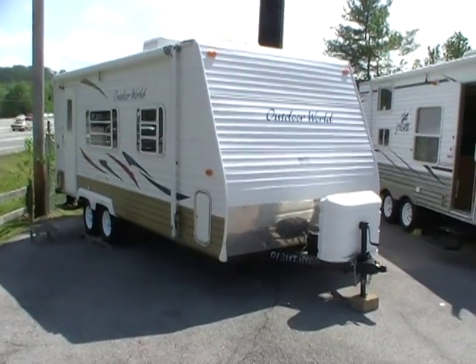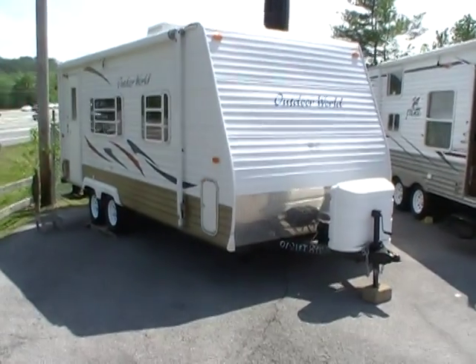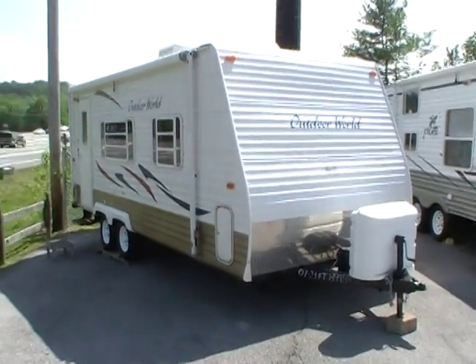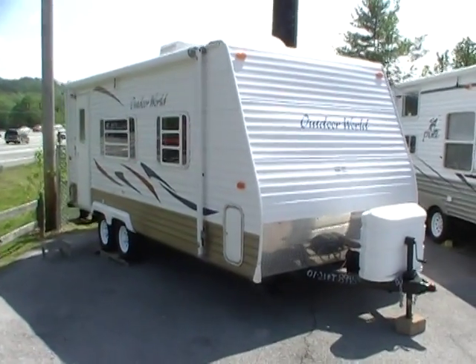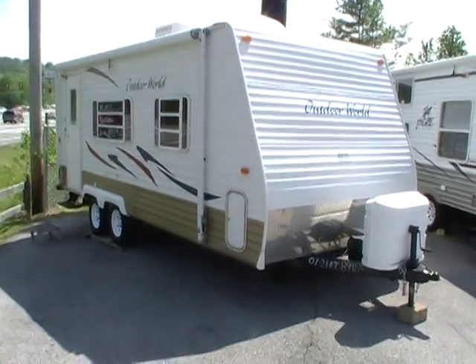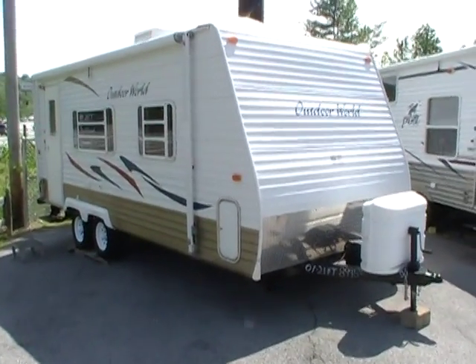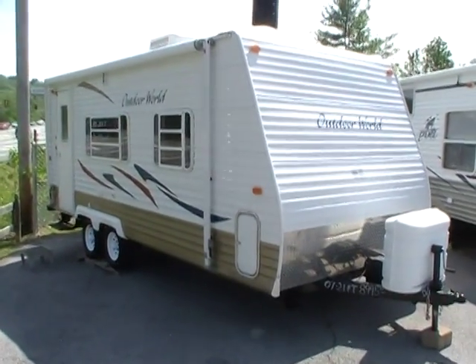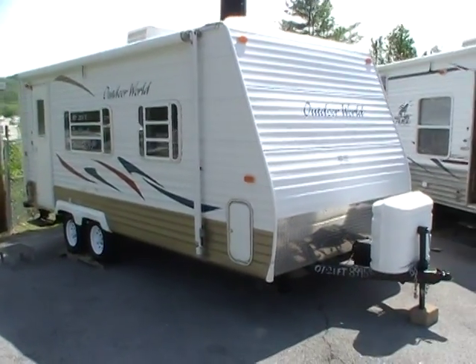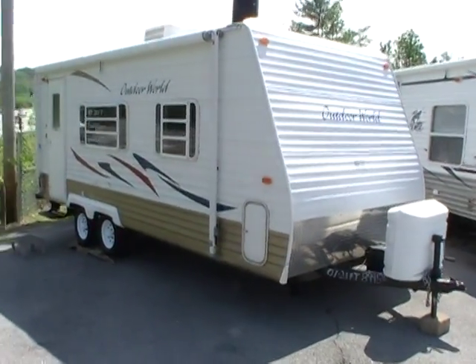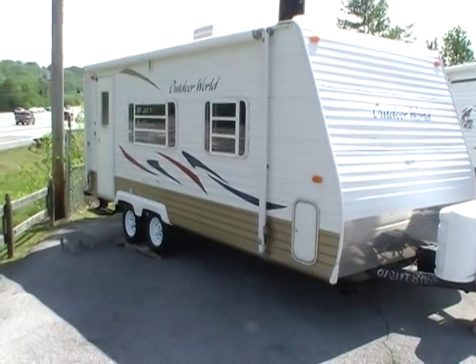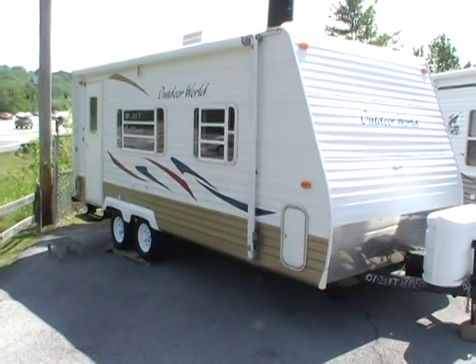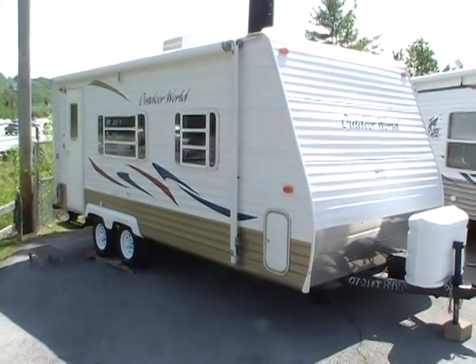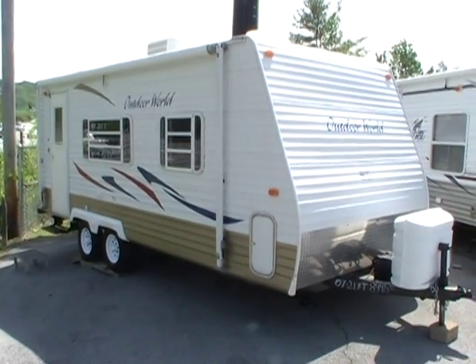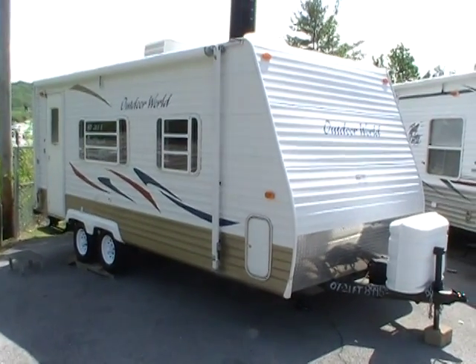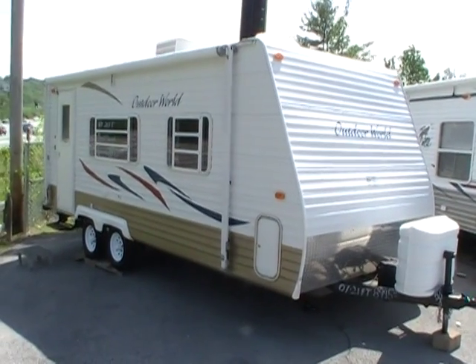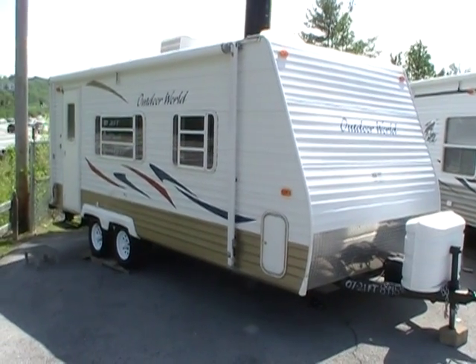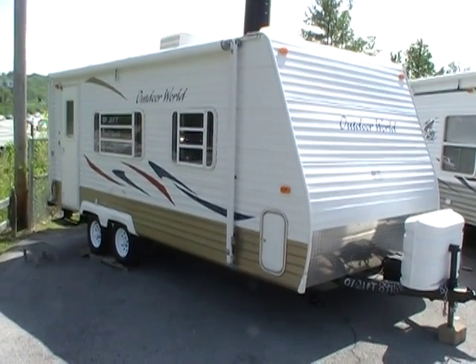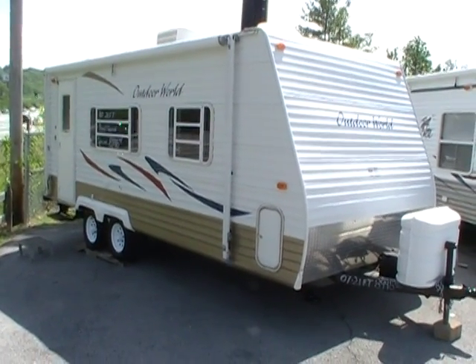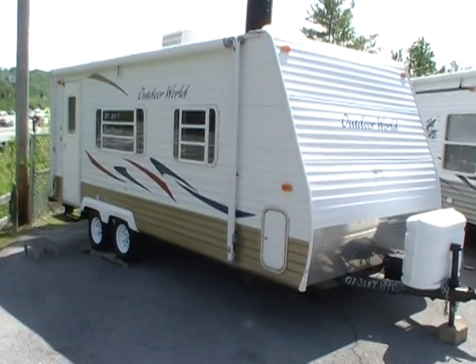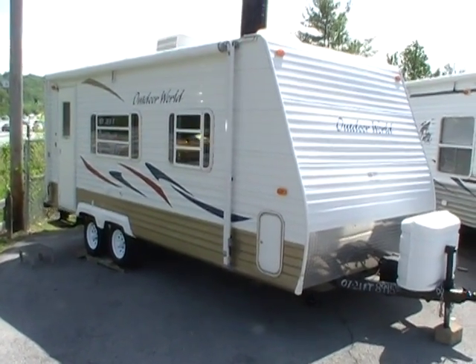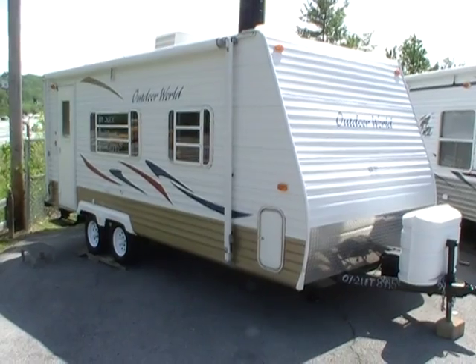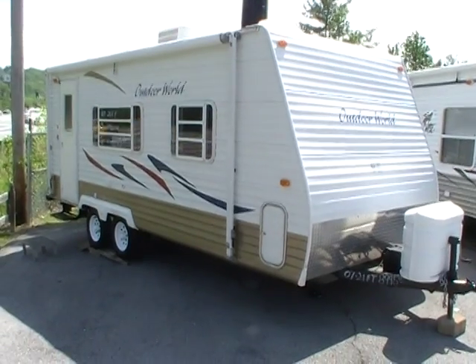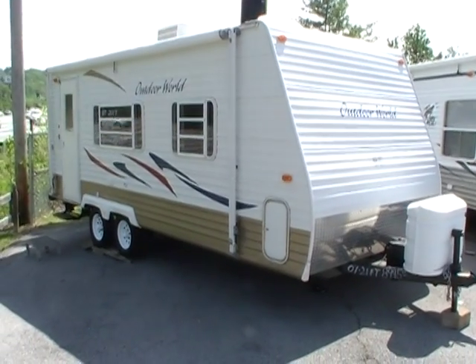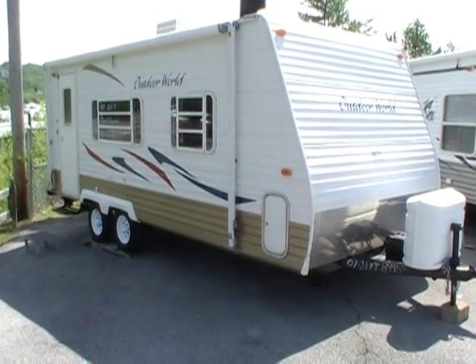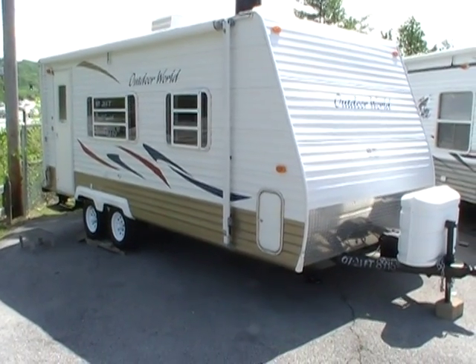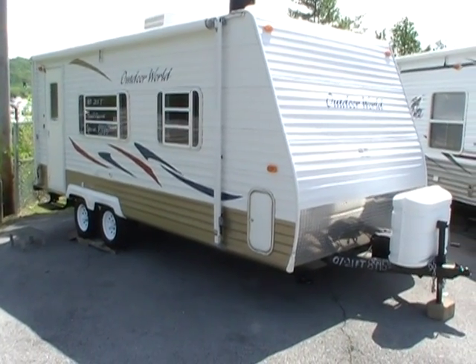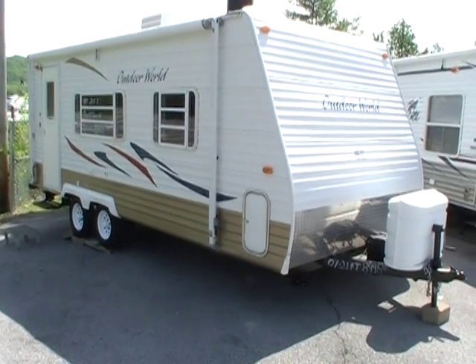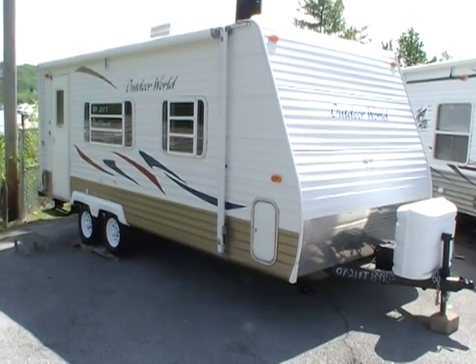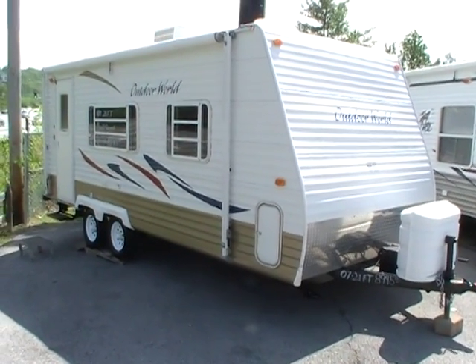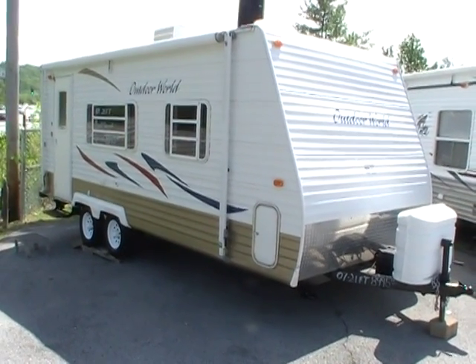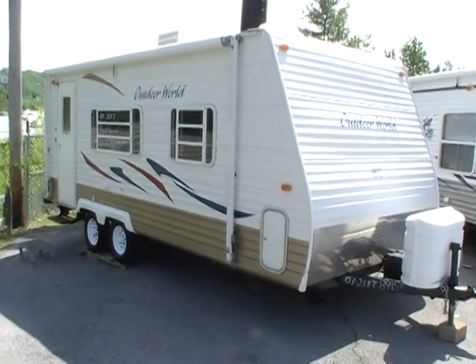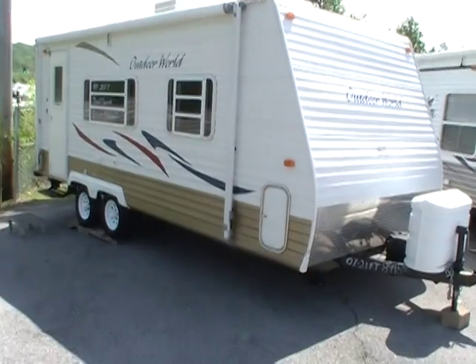Good afternoon folks. Big Bo here with another great travel trailer value from Parkway RV Center. Today we're looking at a 2007 Gulfstream model Outdoor World 21 MB.